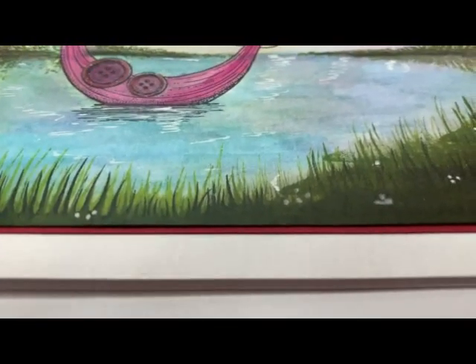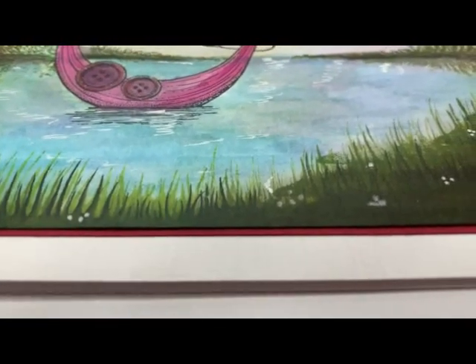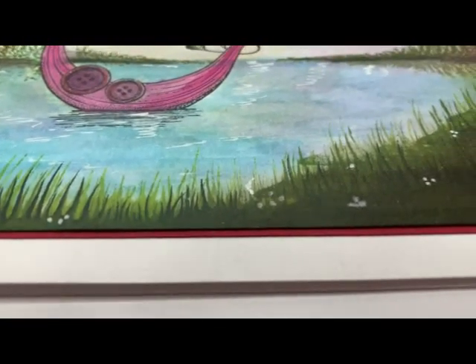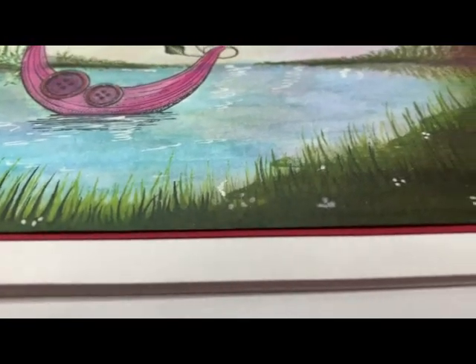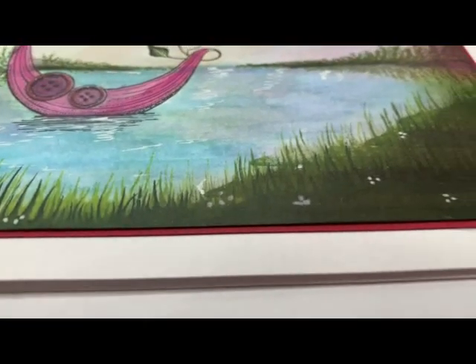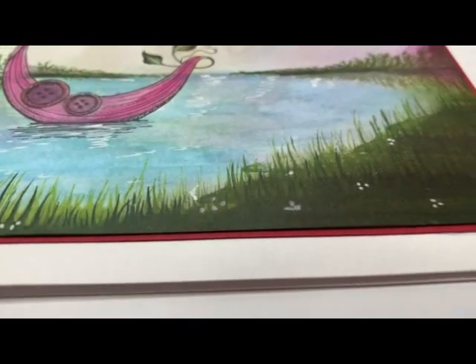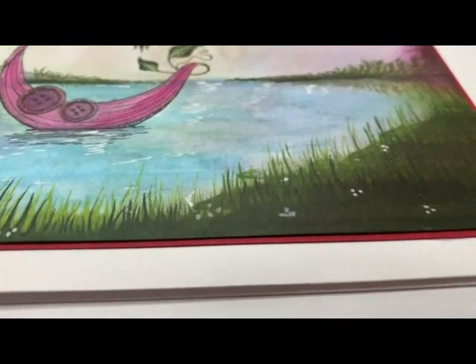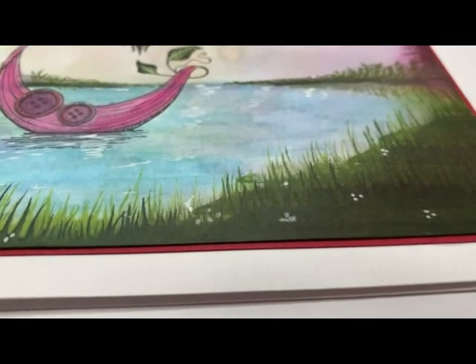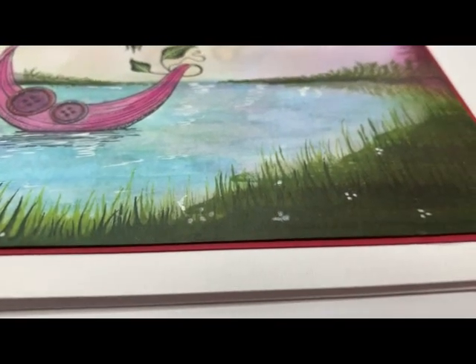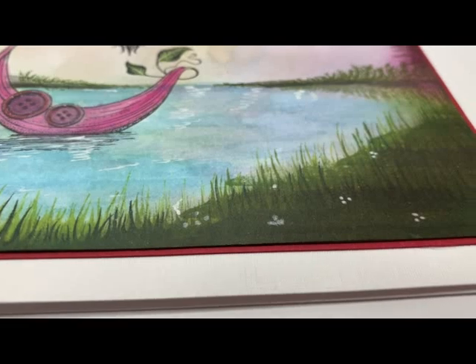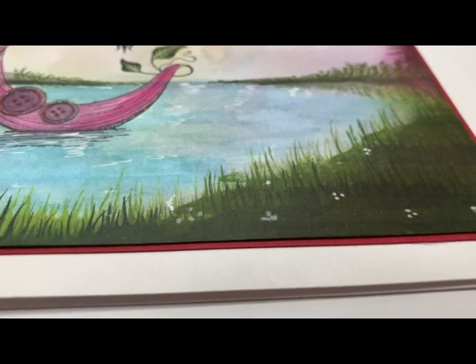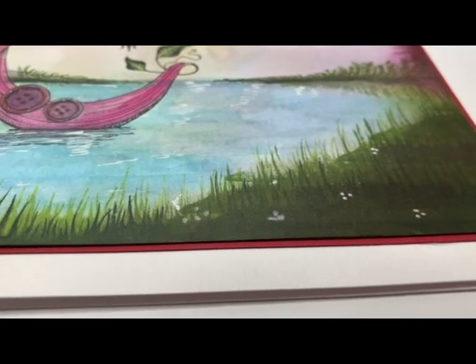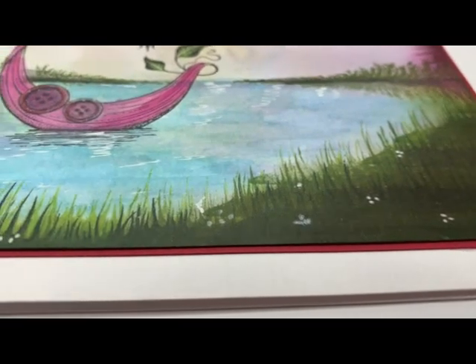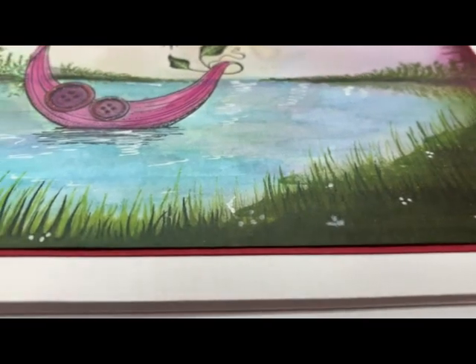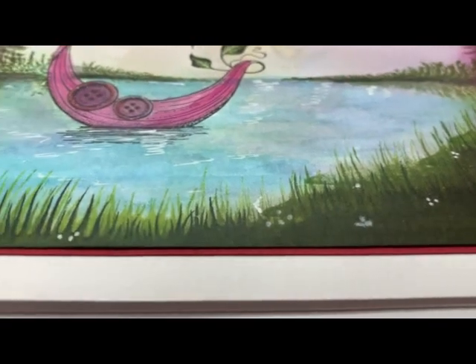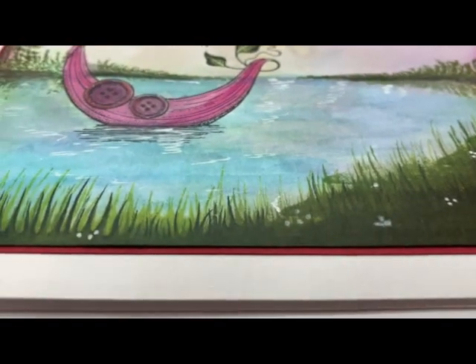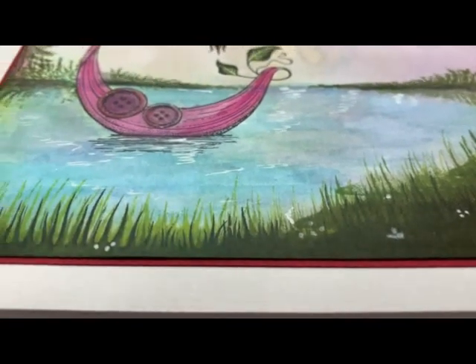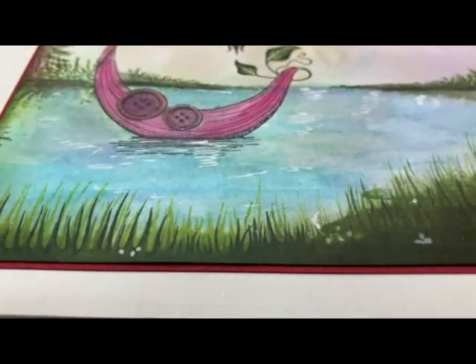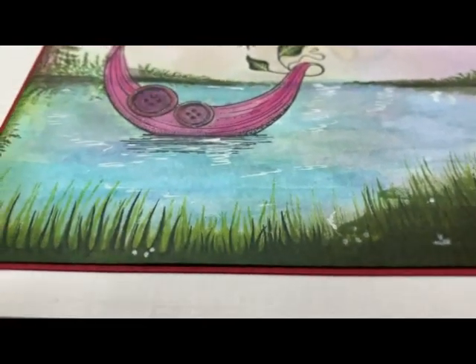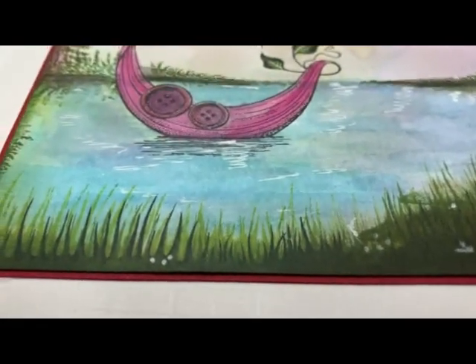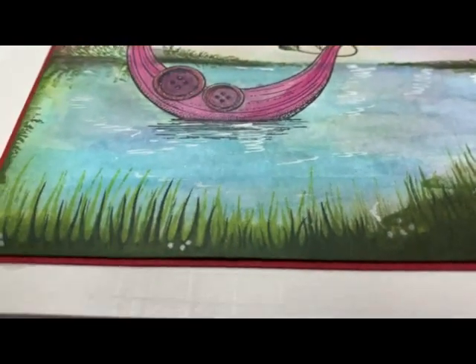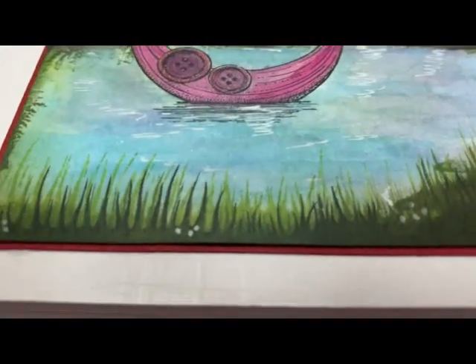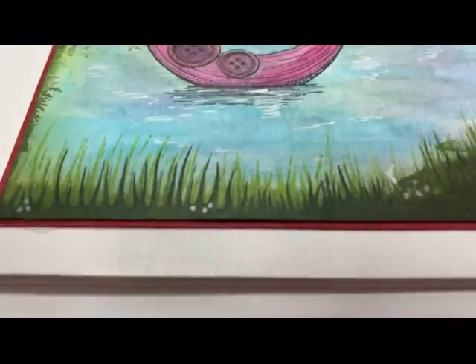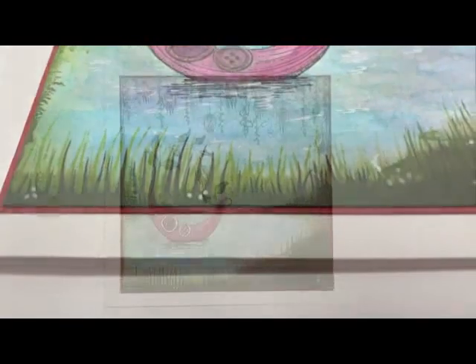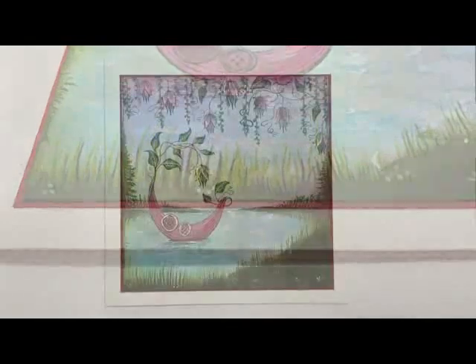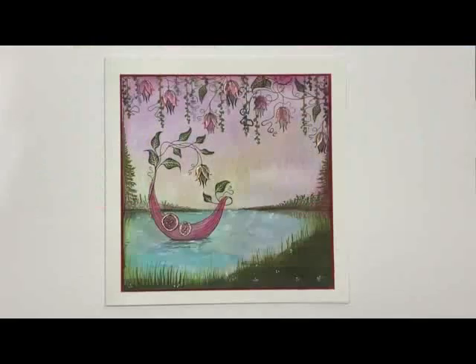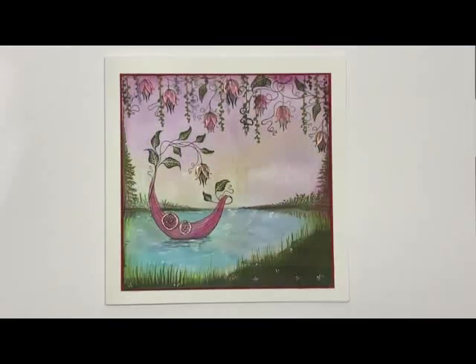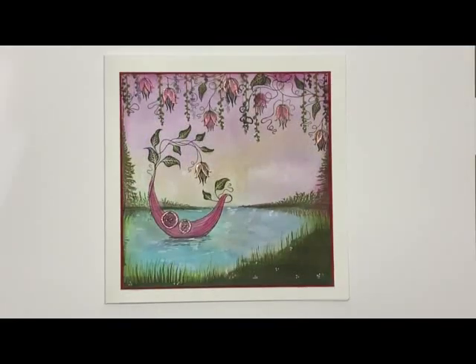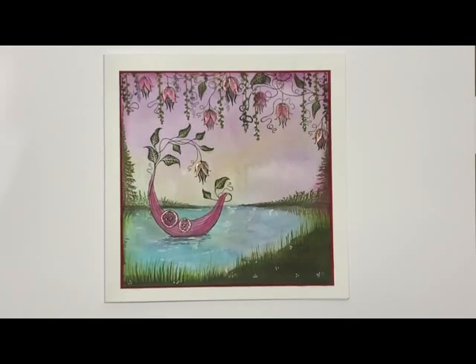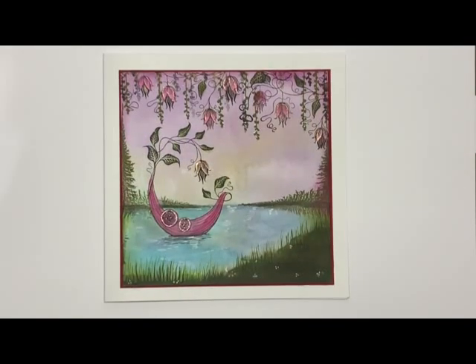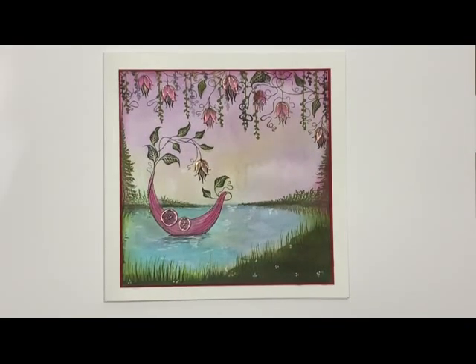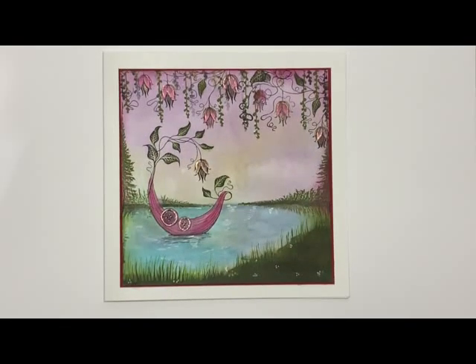And that's my card done. Just to give you a little close up of how that grass stamp looks, and it's stamped in the different colours at the water's edge. I hope you like it — let me know if you give this a try. Happy crafting!